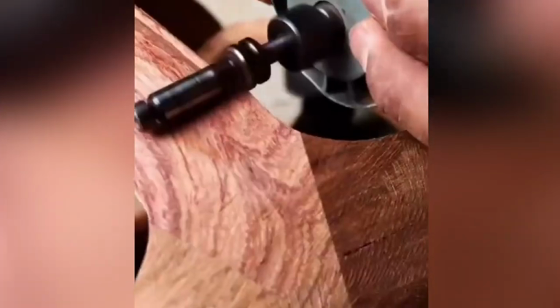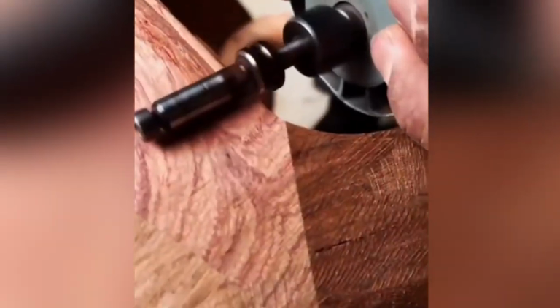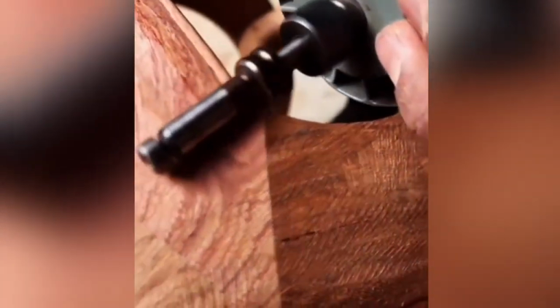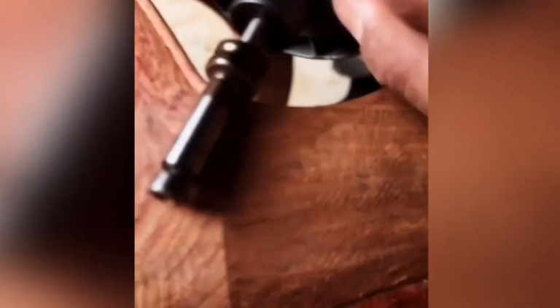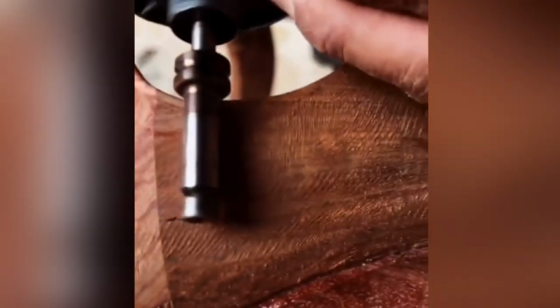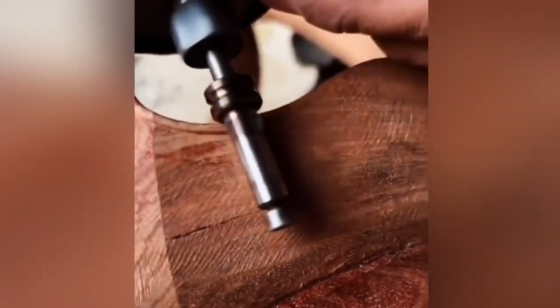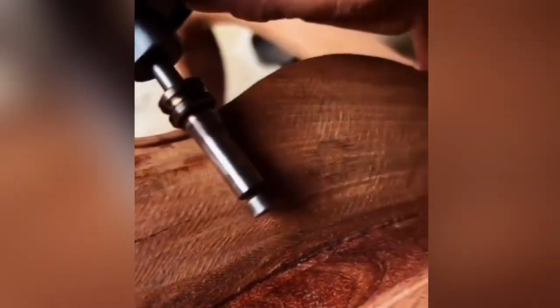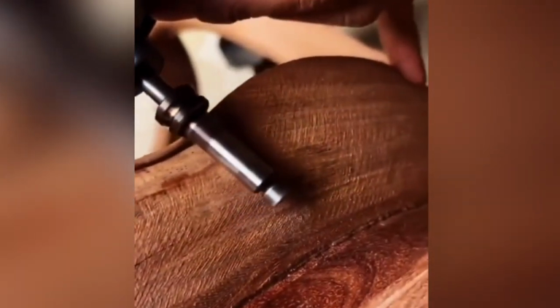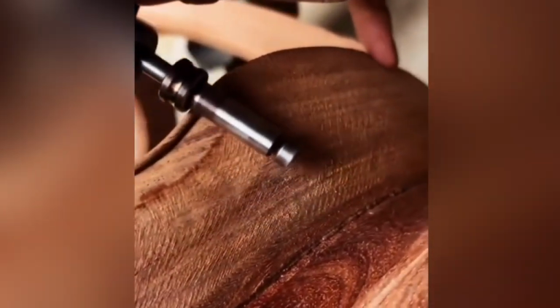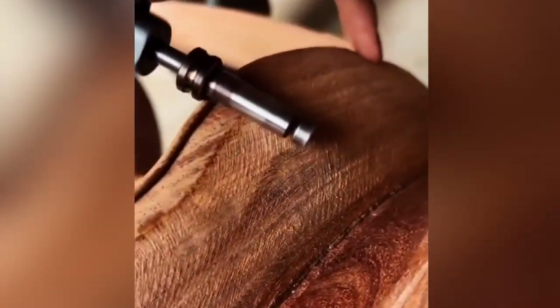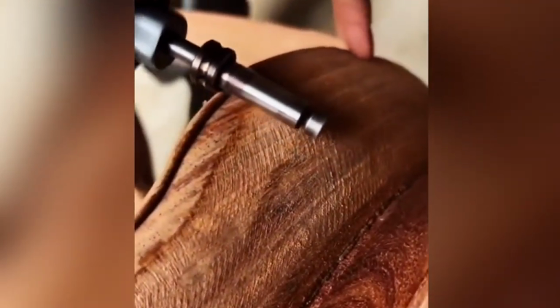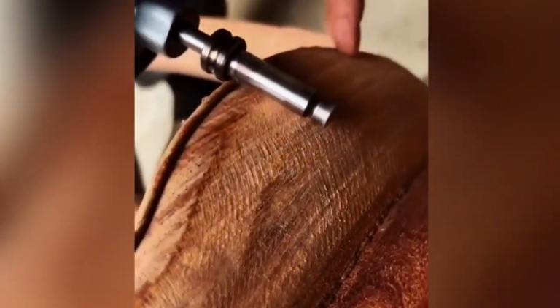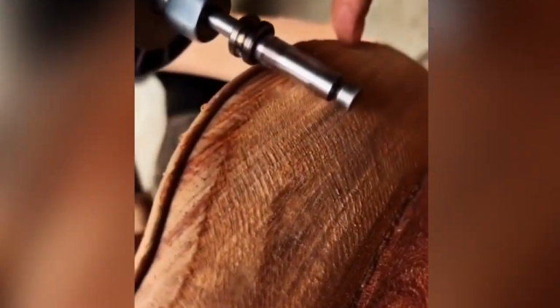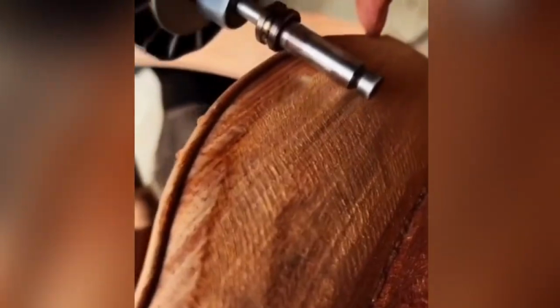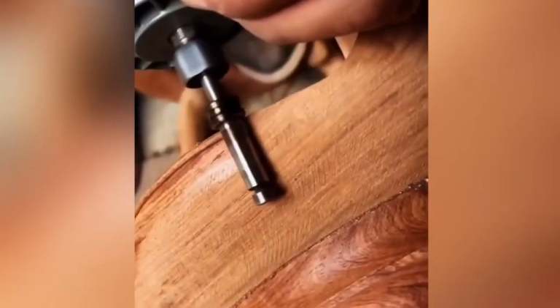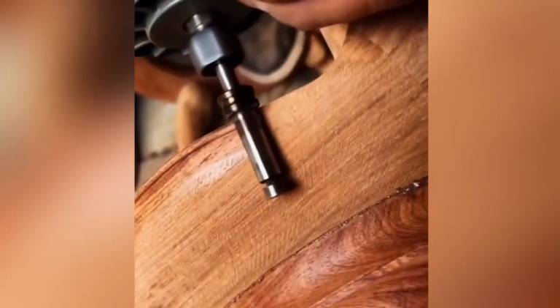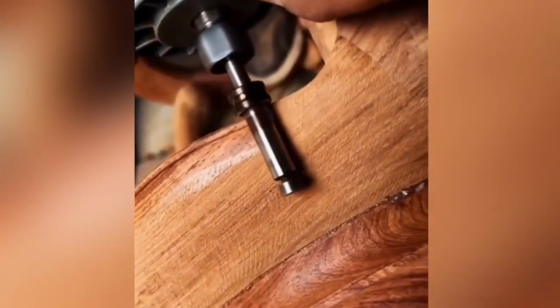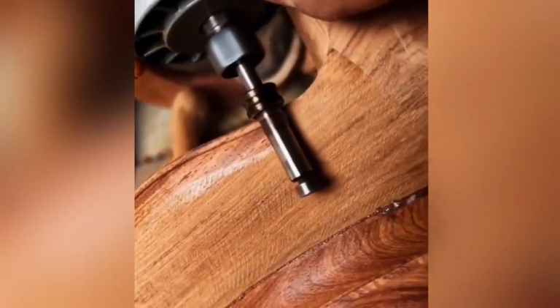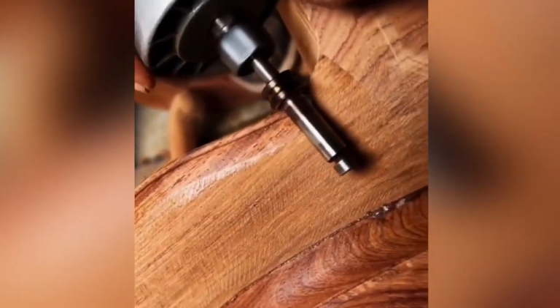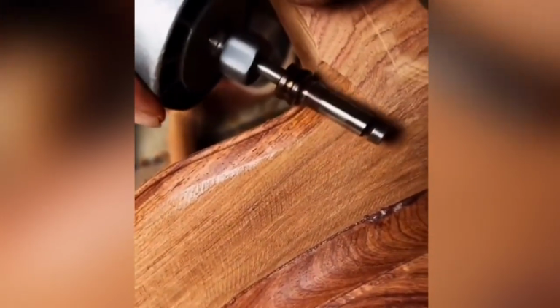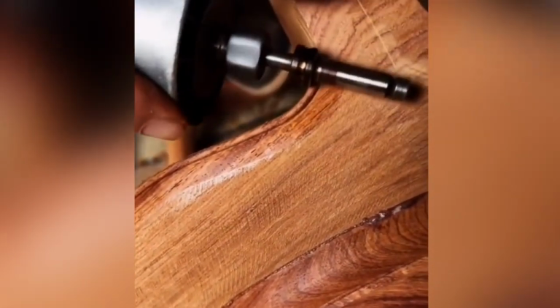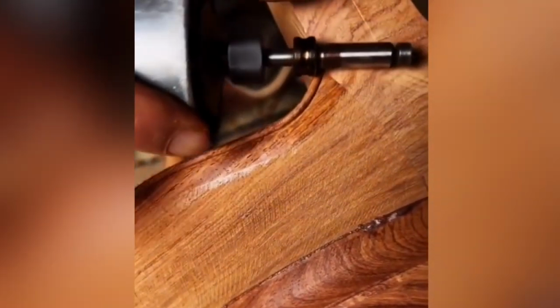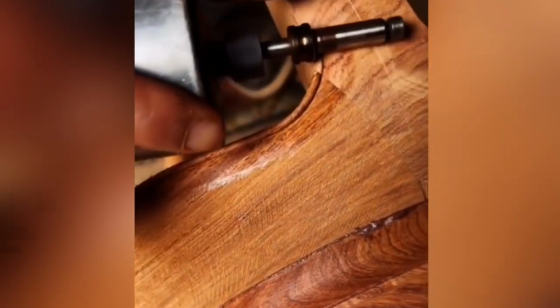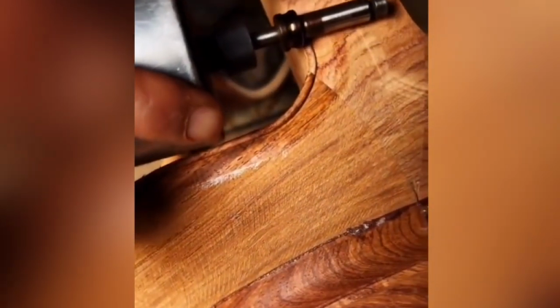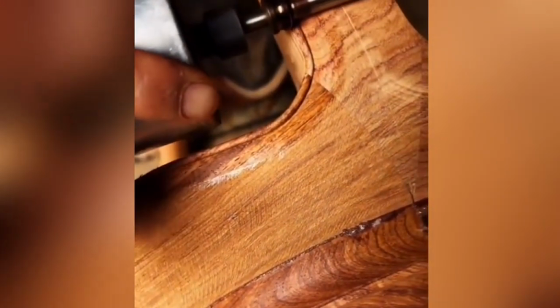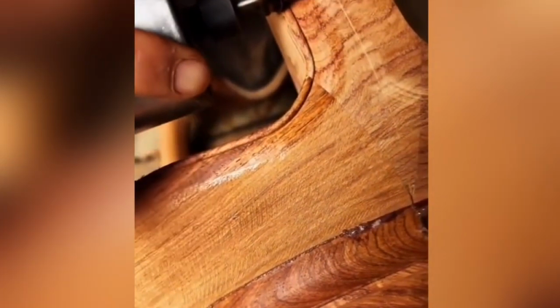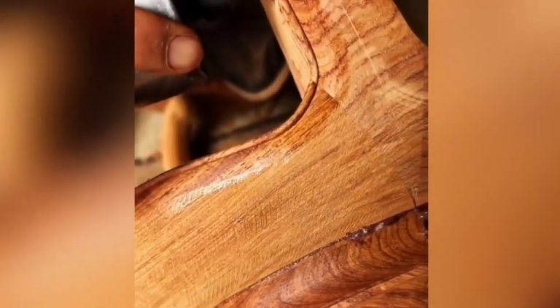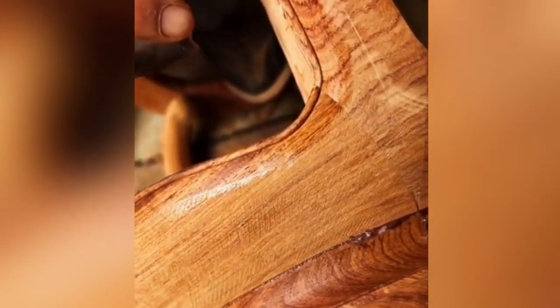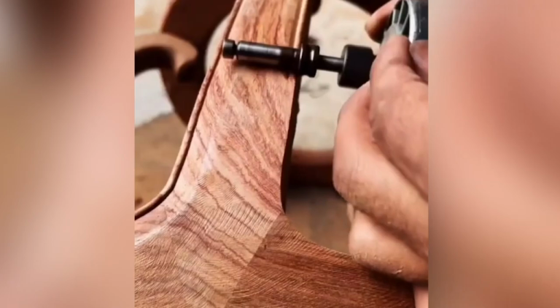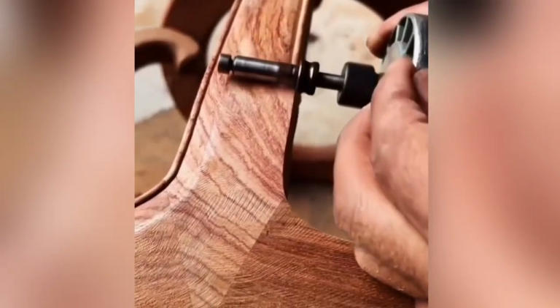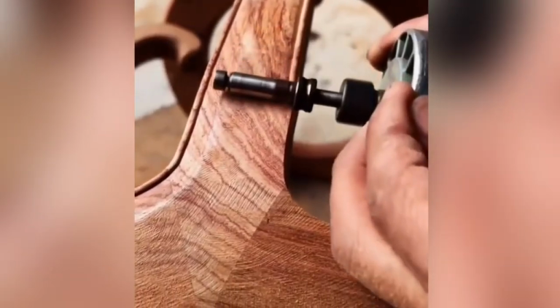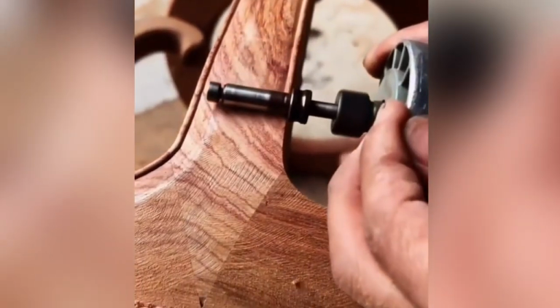We love the warmth and character of wood. The unique grain pattern illustrates both the time and place of the tree's growth, and it's always lovely to see how you can make things out of wood.